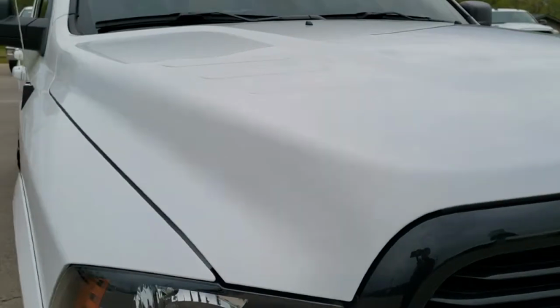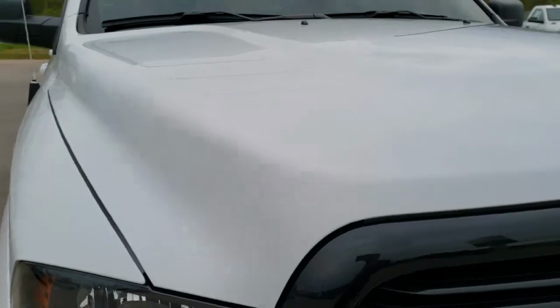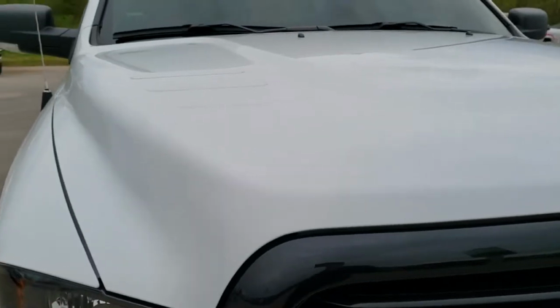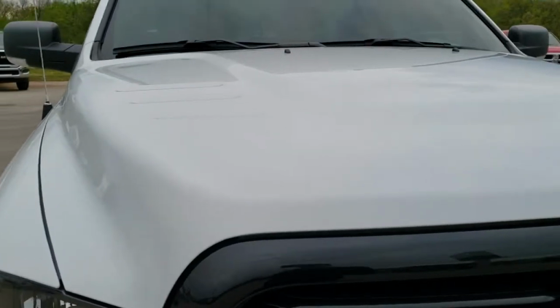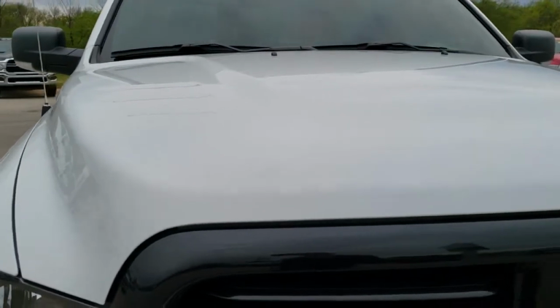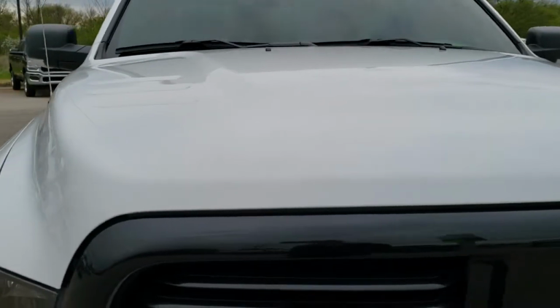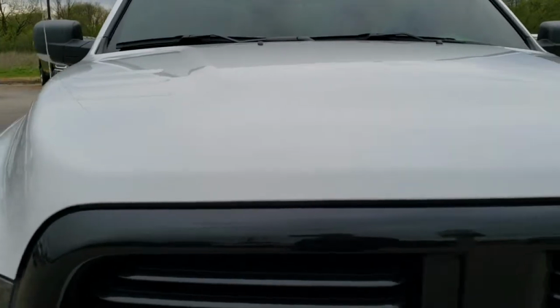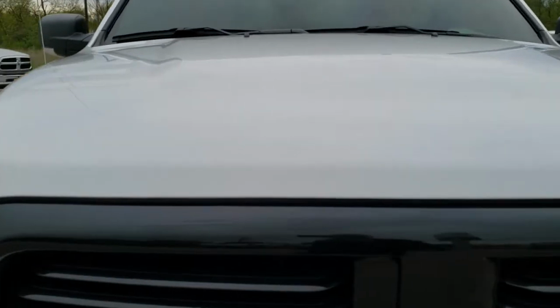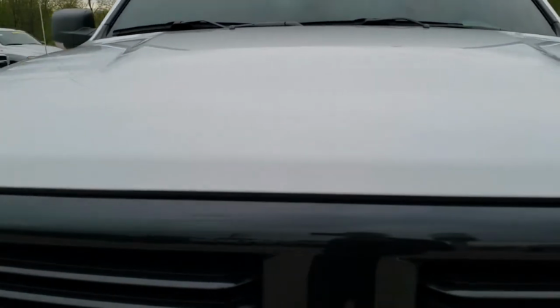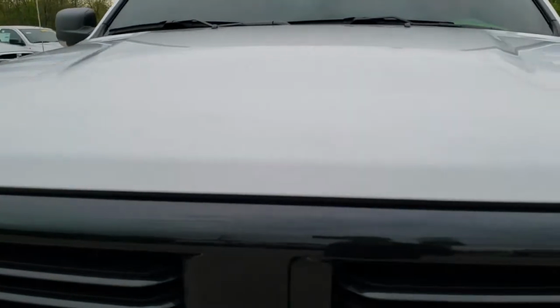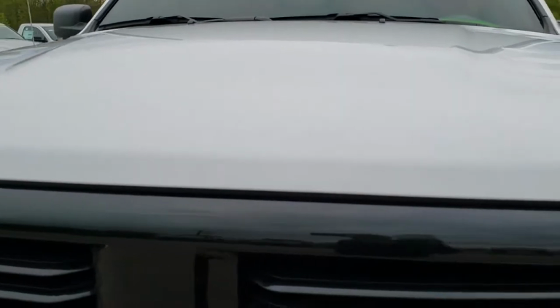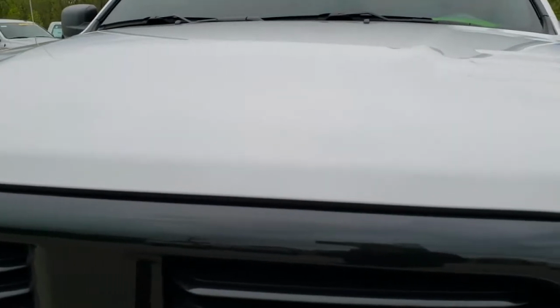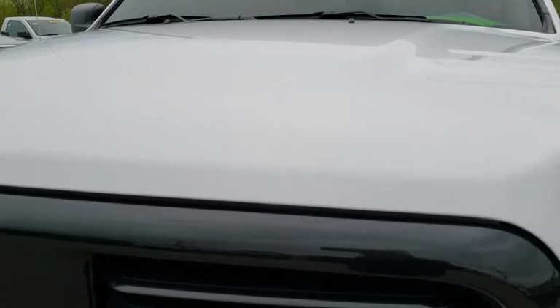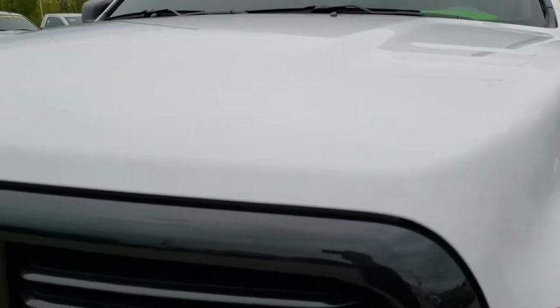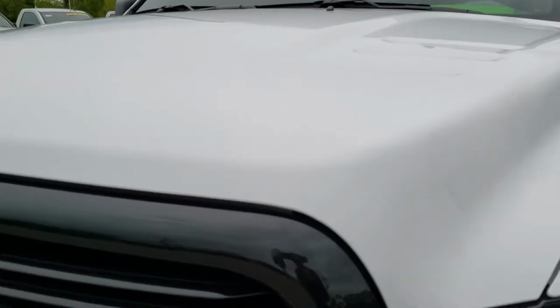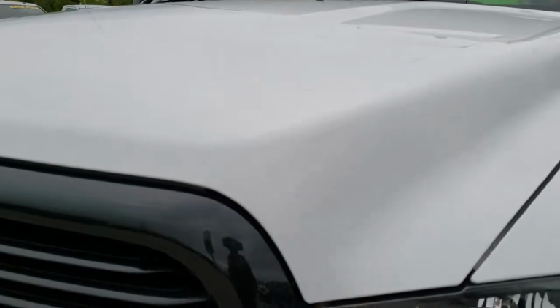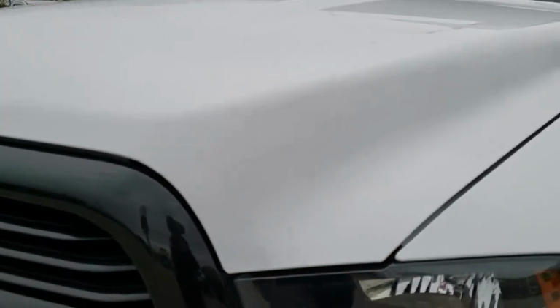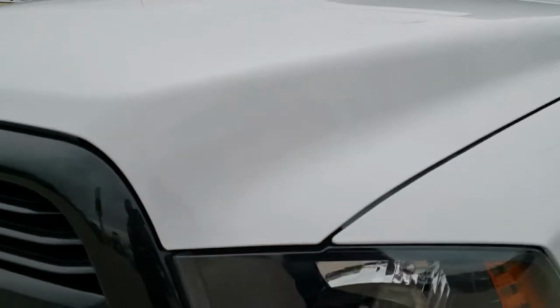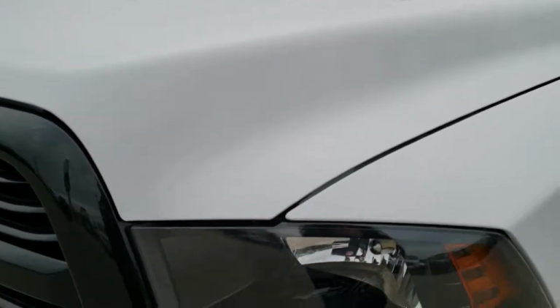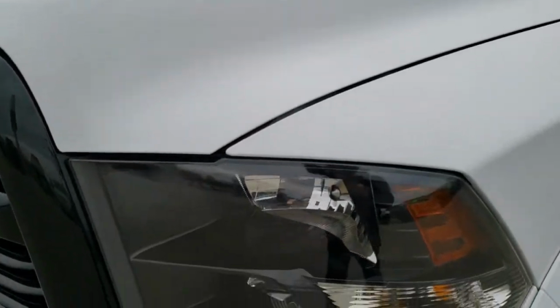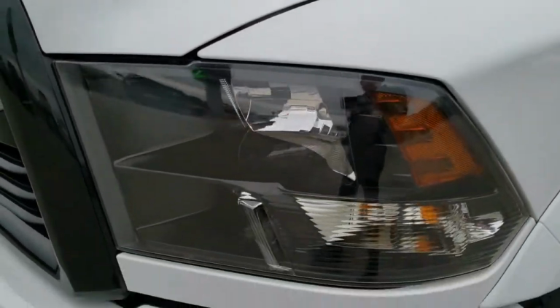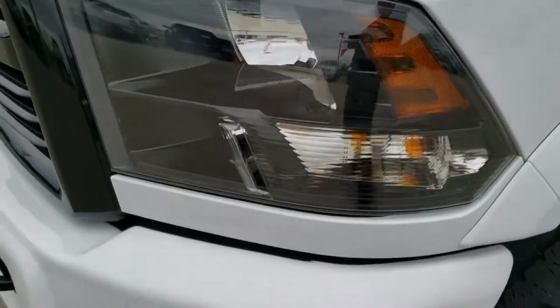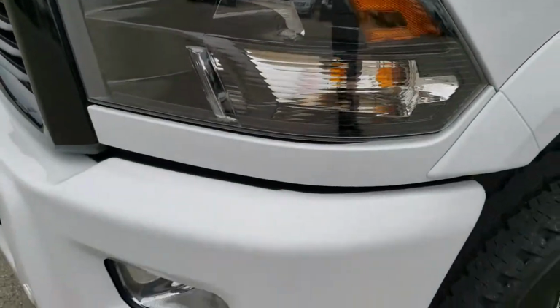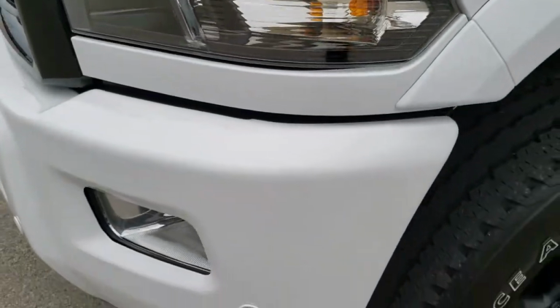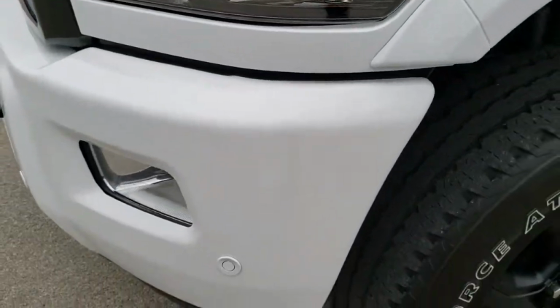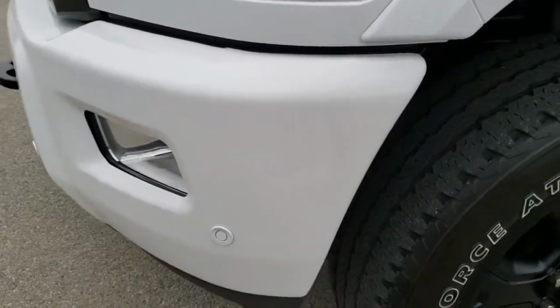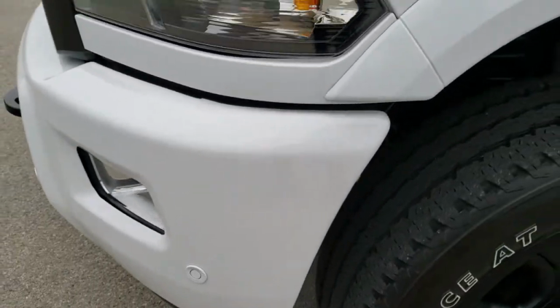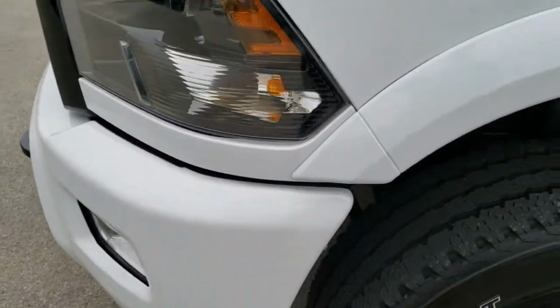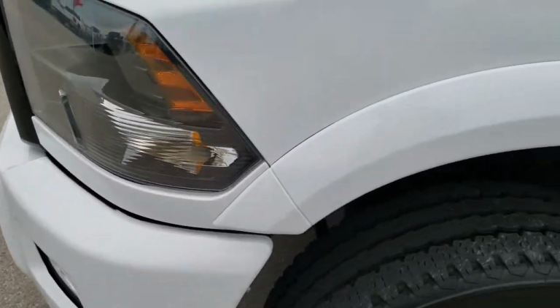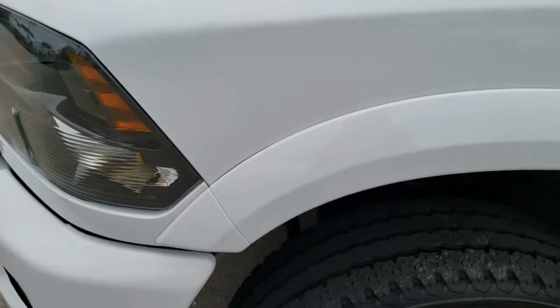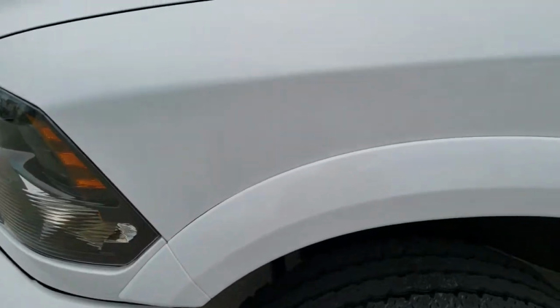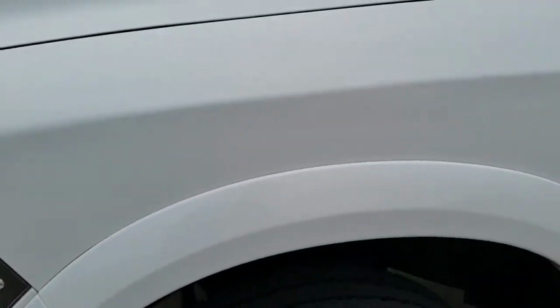This vehicle has the 6.7 liter Cummins diesel. From this HD video you will be able to tell that this truck is extremely clean all the way around, inside and out.